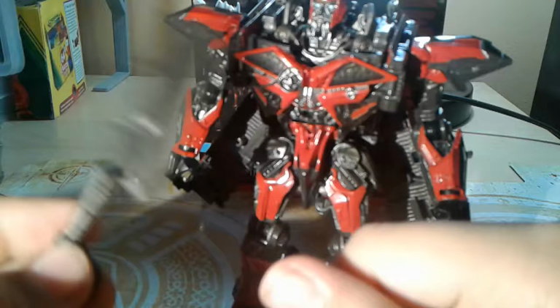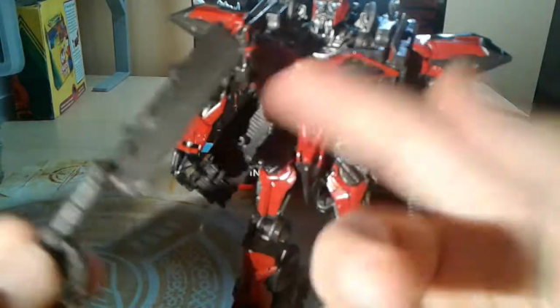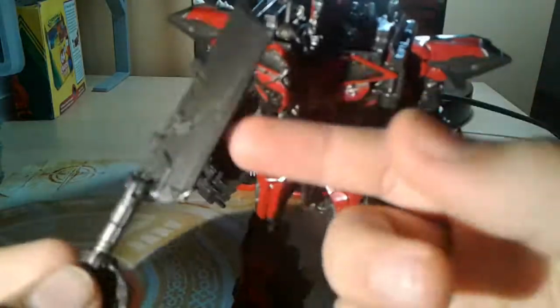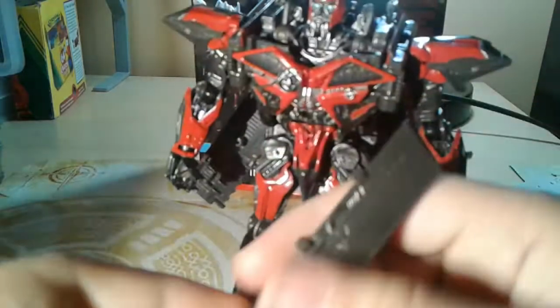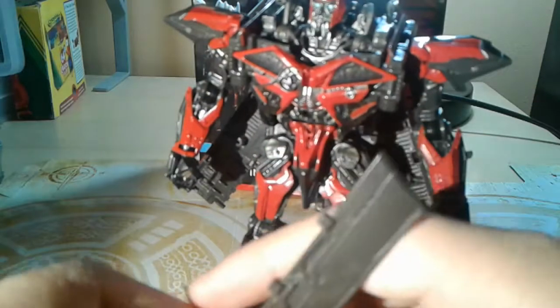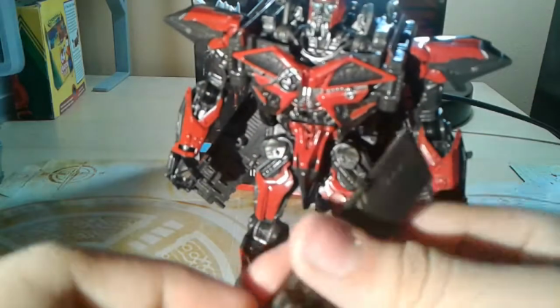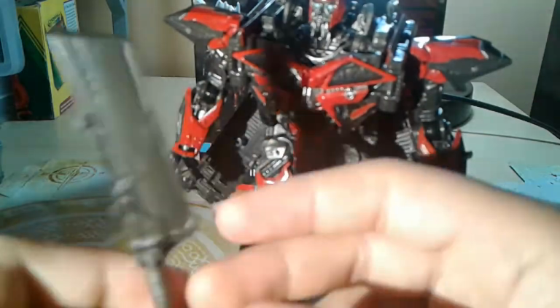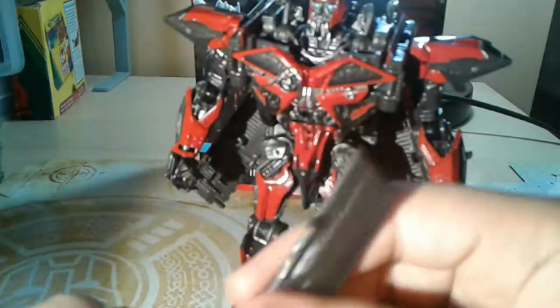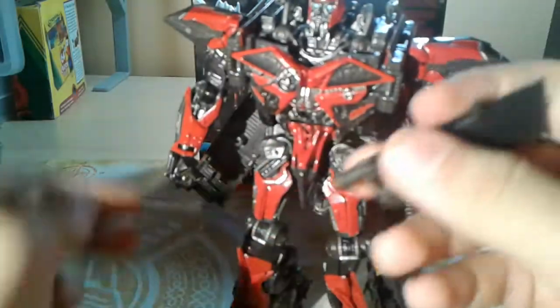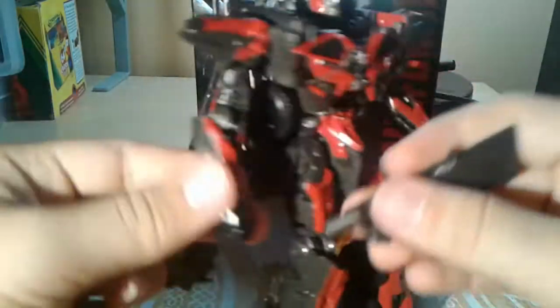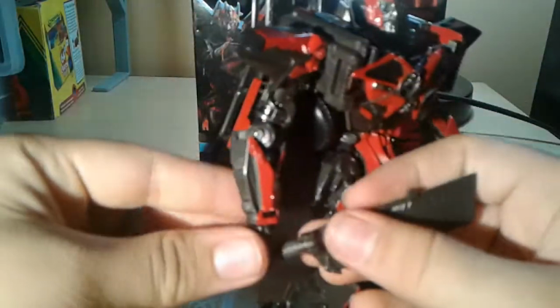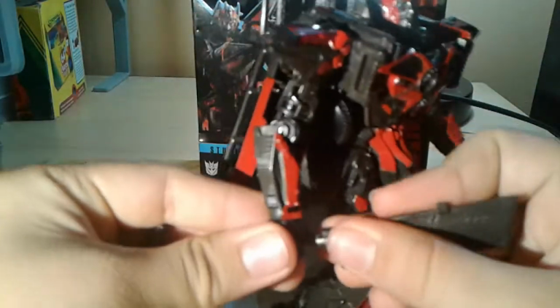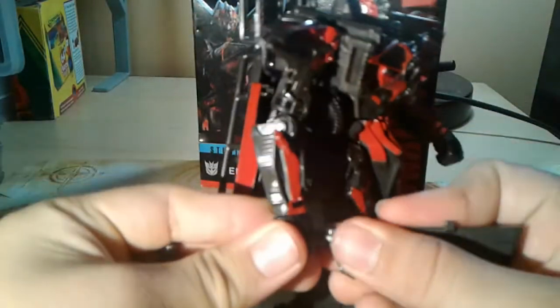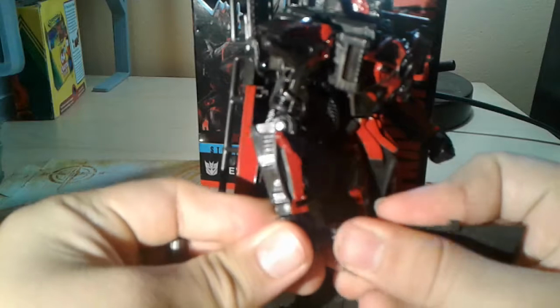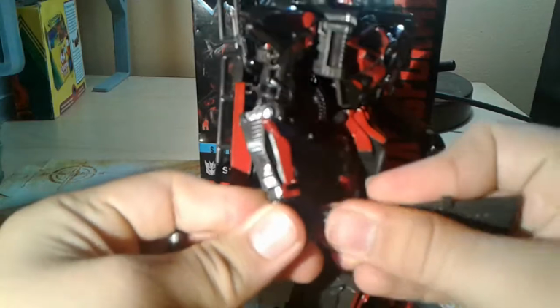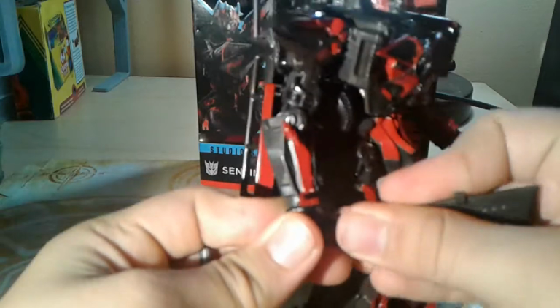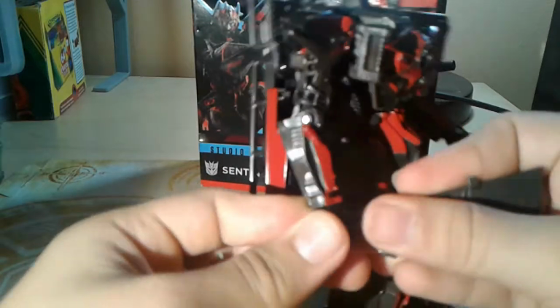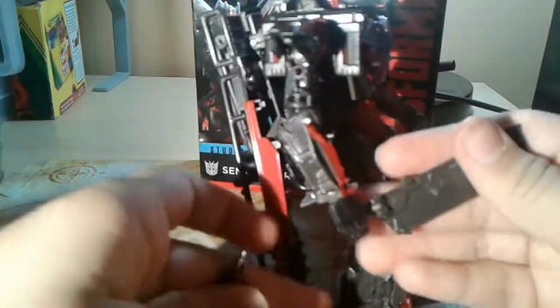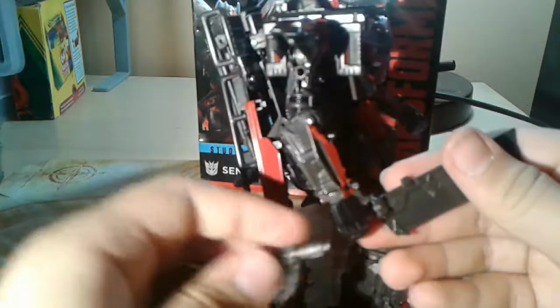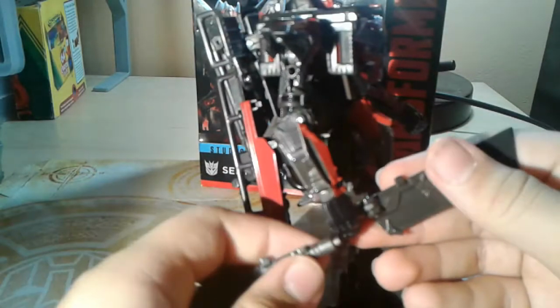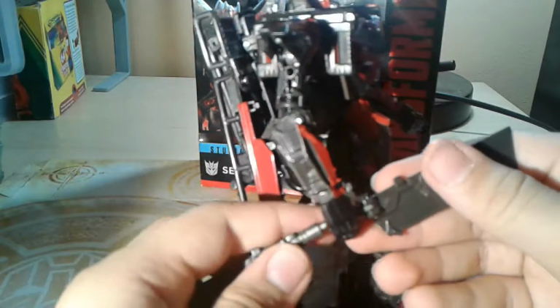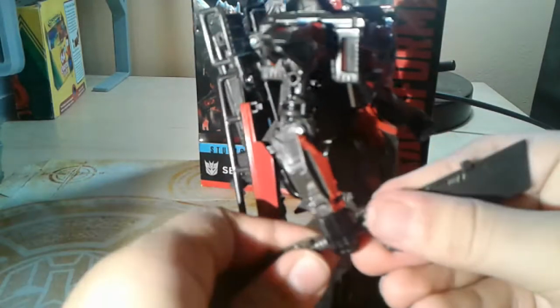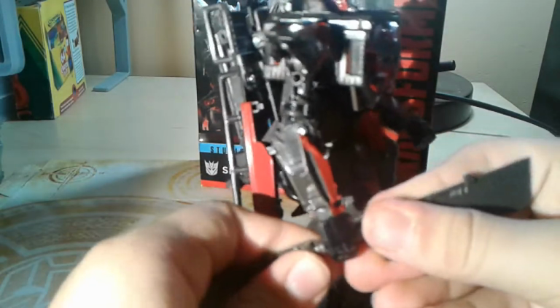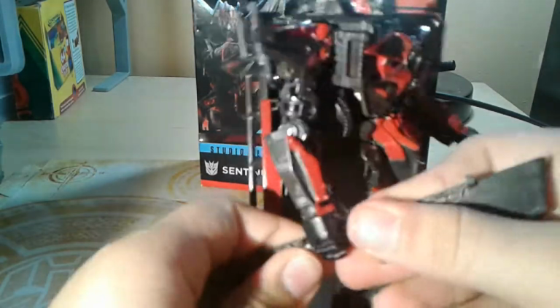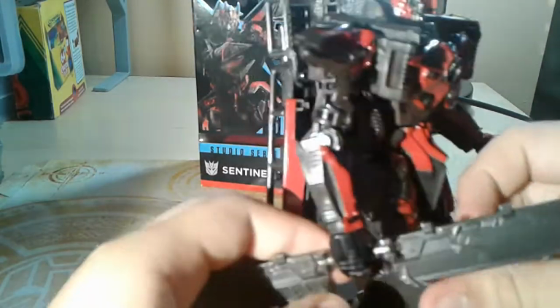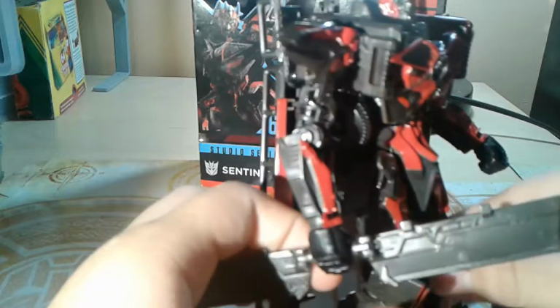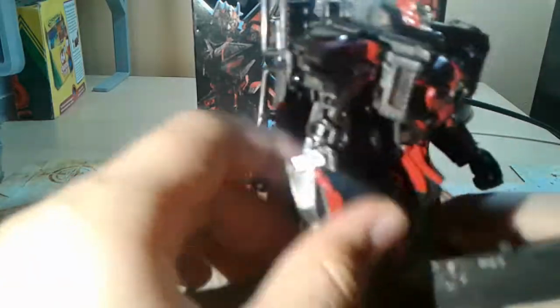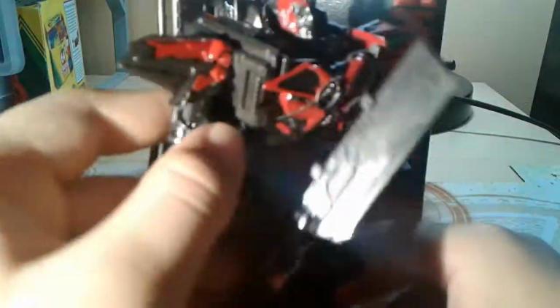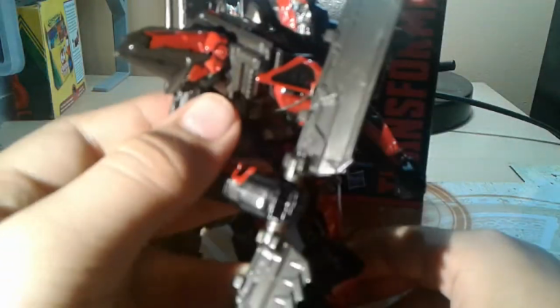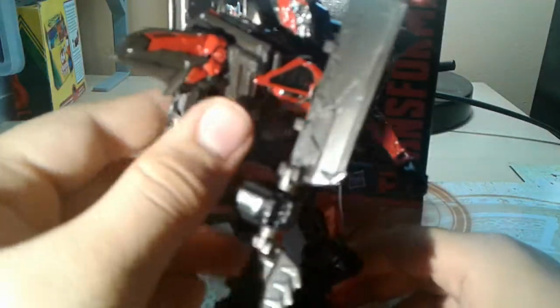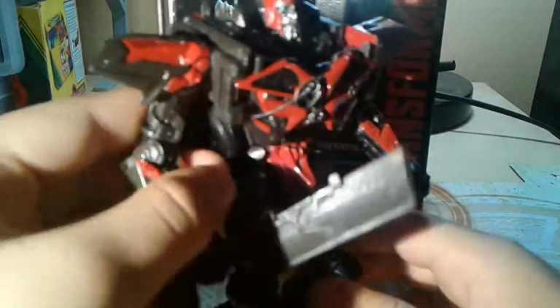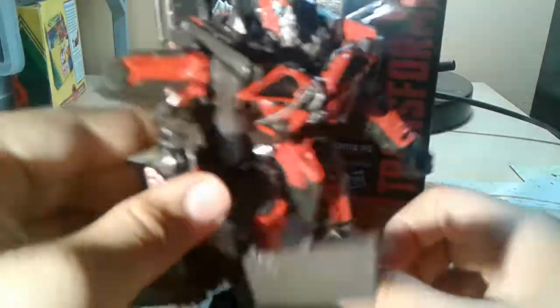Except for the sword — ugly. It just goes into his hand like that. Yeah, we got Sentinel Prime here.